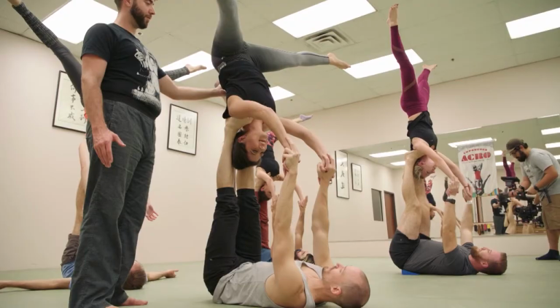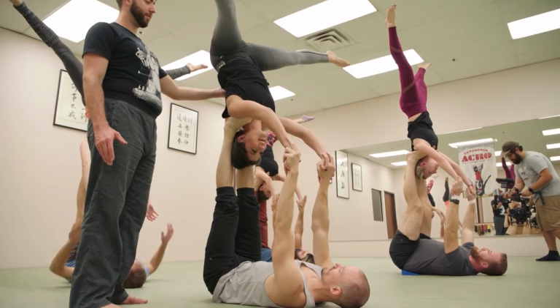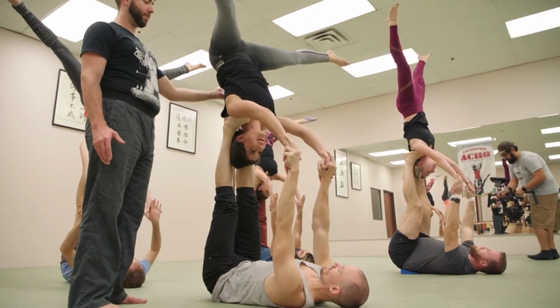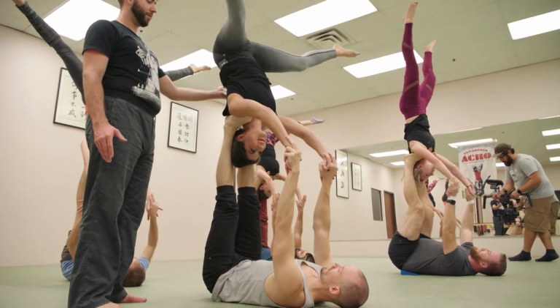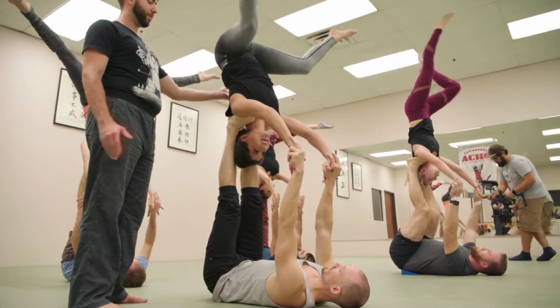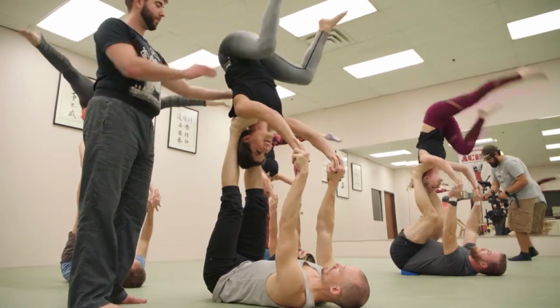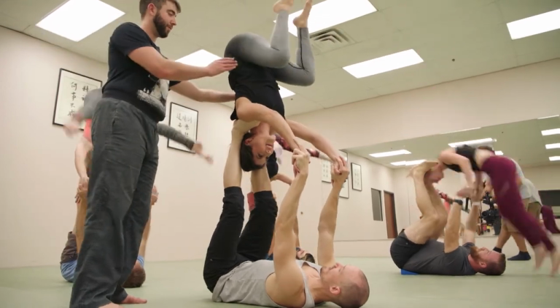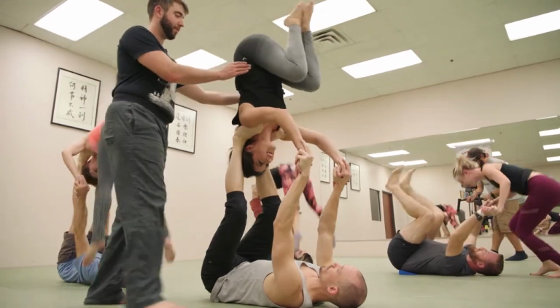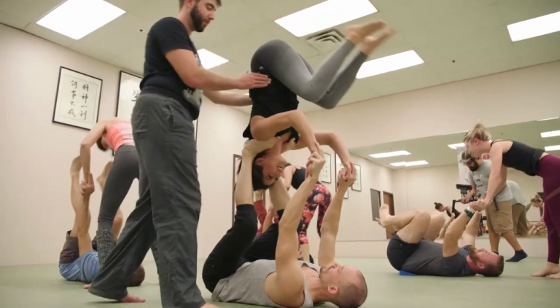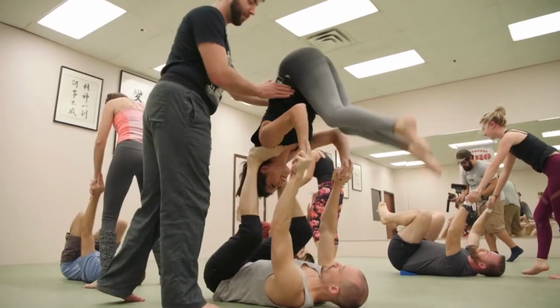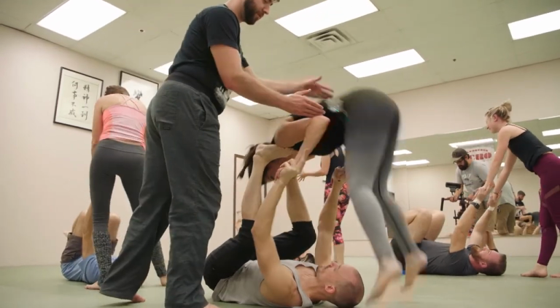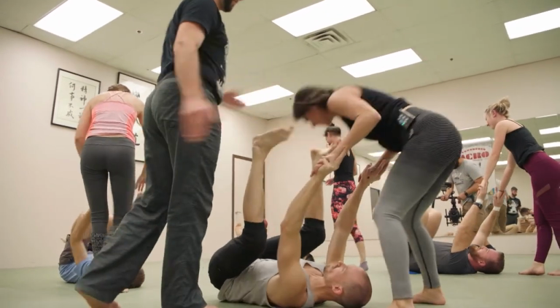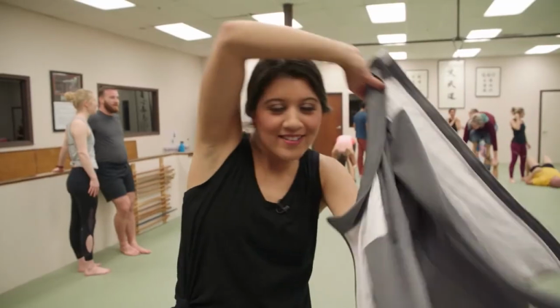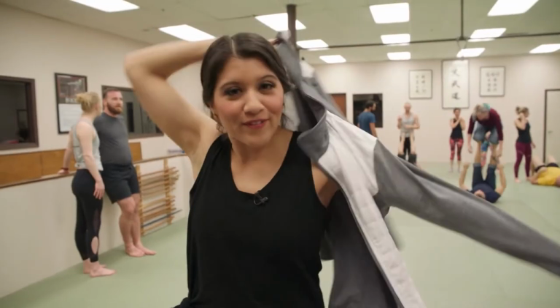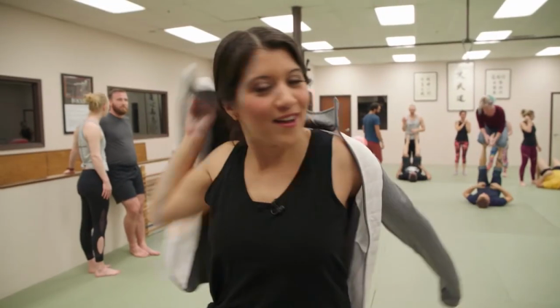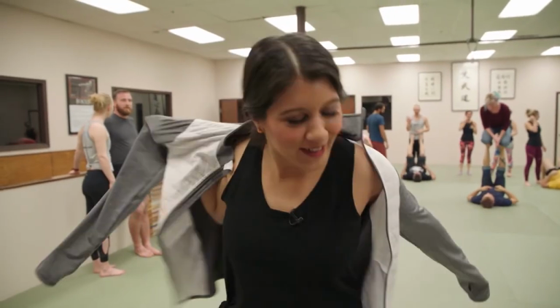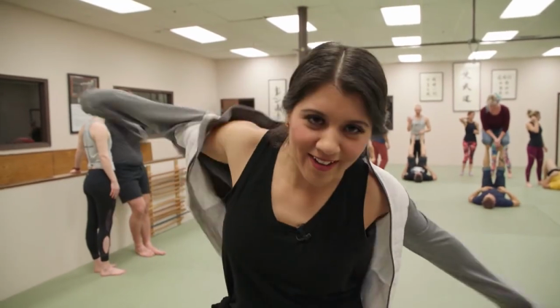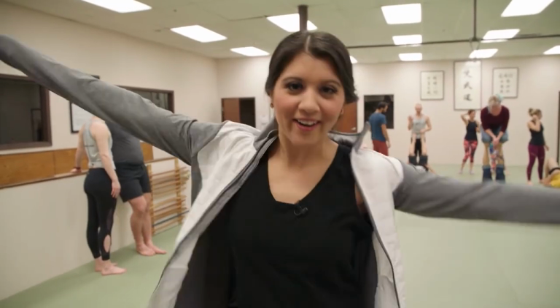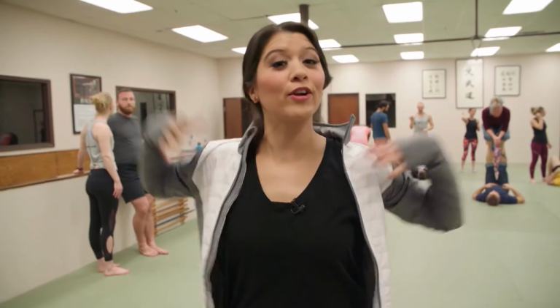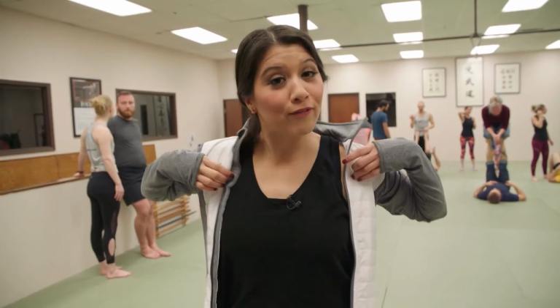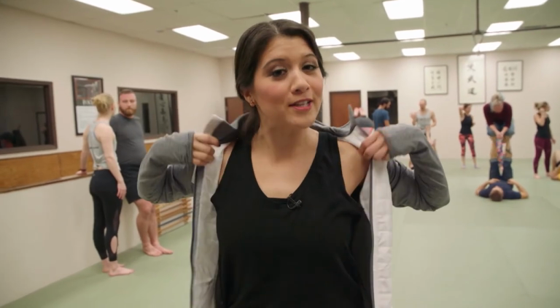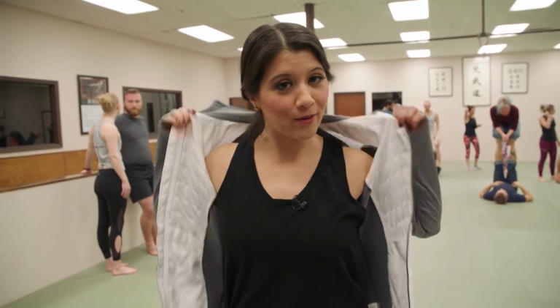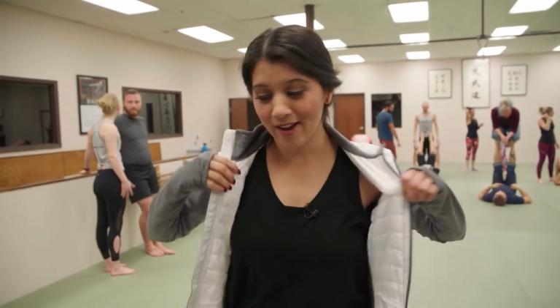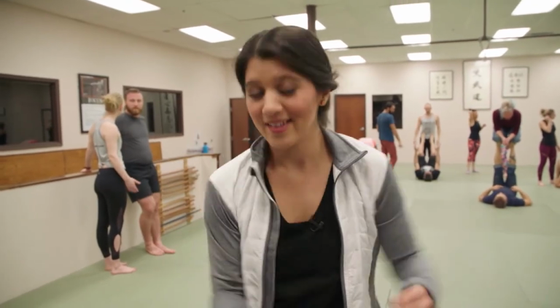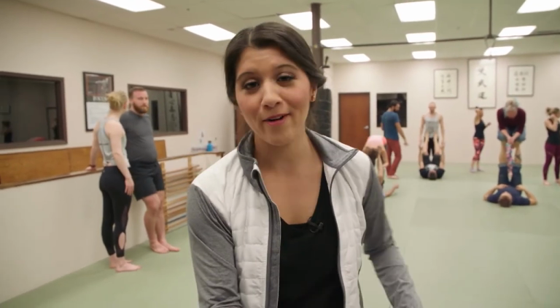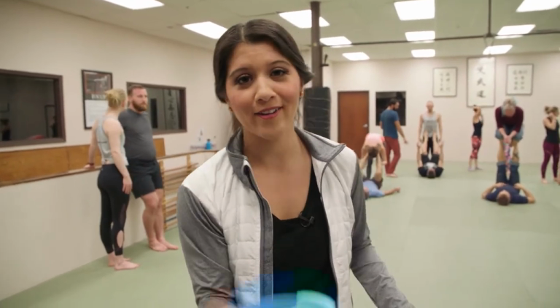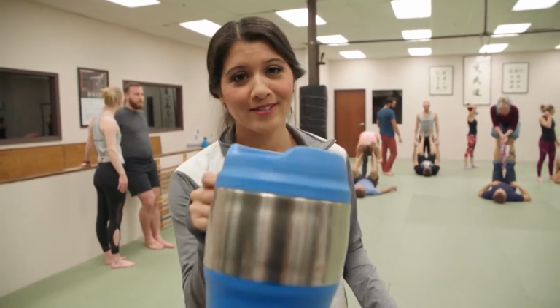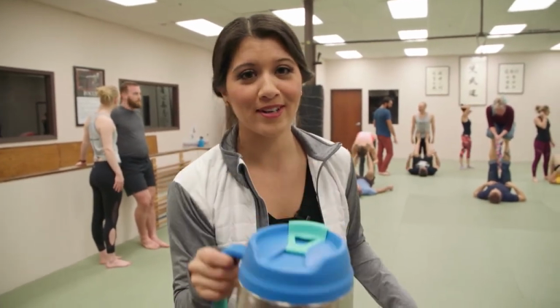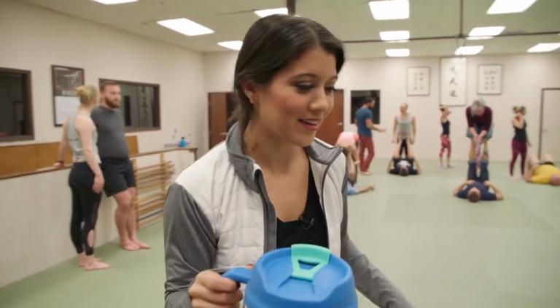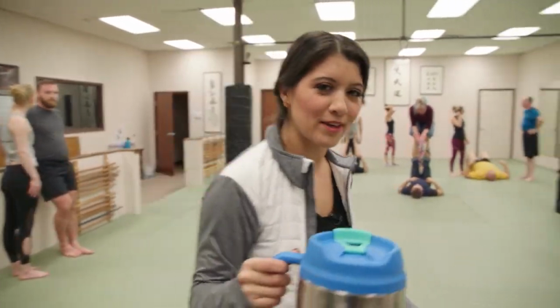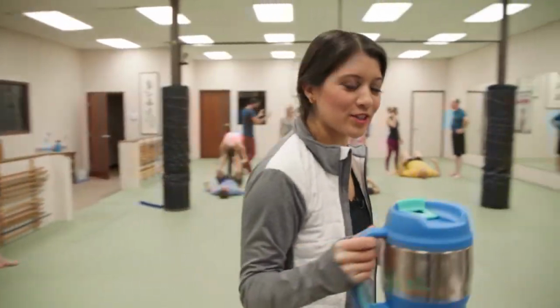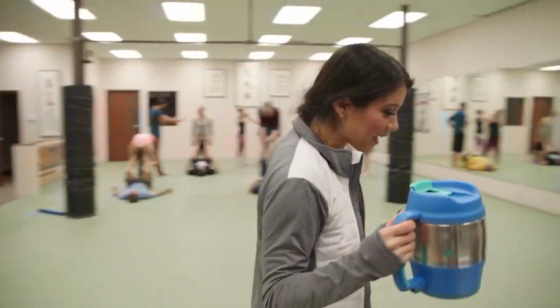After that, I decided to quit while I was ahead. So if you're ever in the Austin area and you're looking for a different kind of workout, Empowered Acro is where it's at. Make sure to check it out!